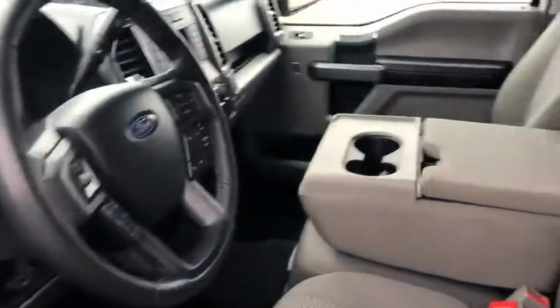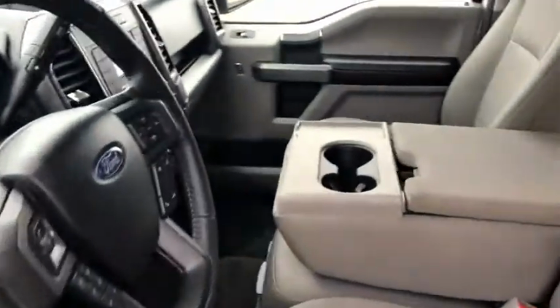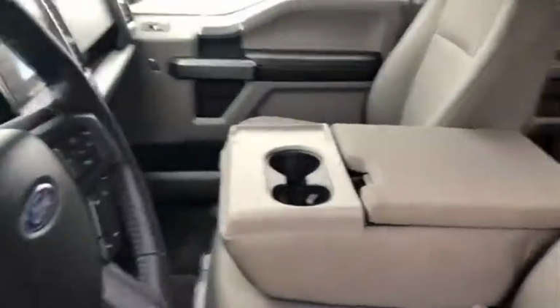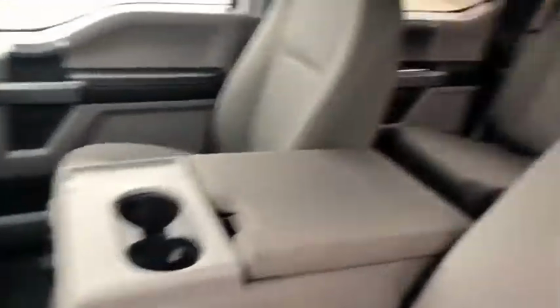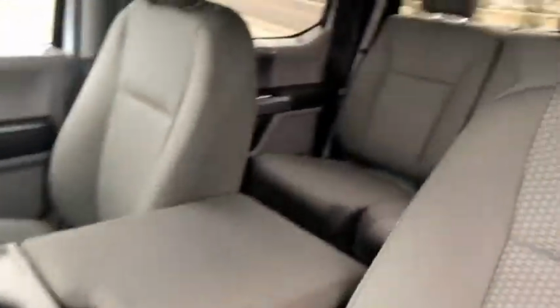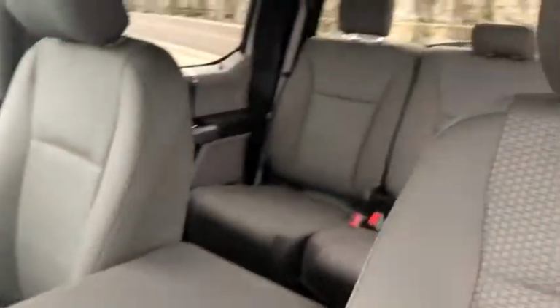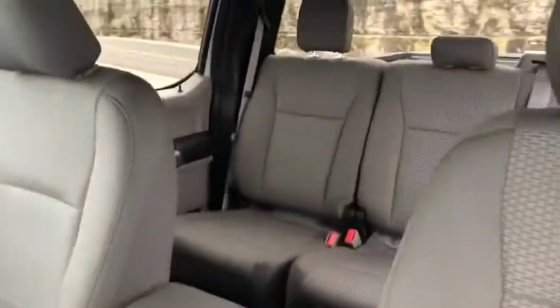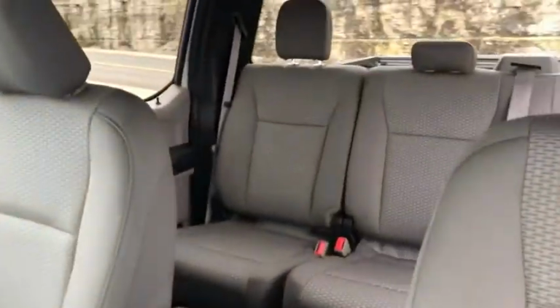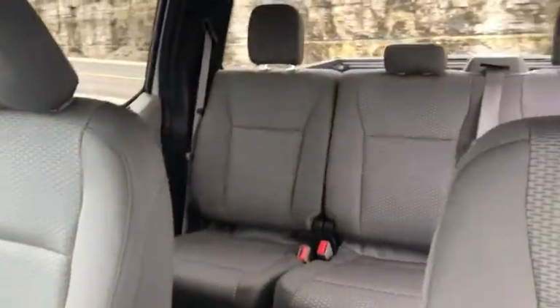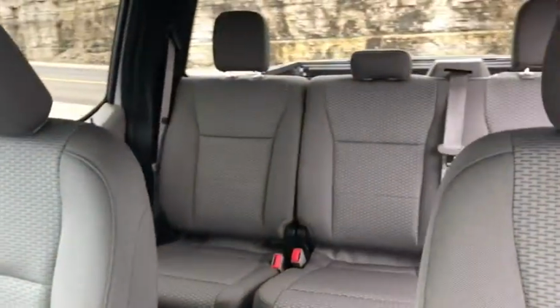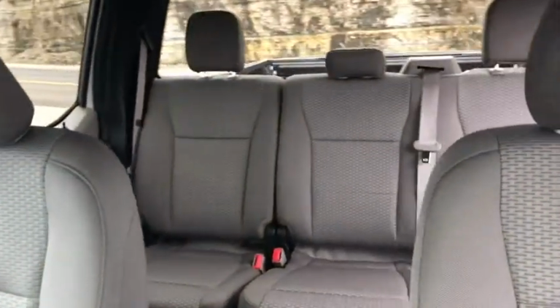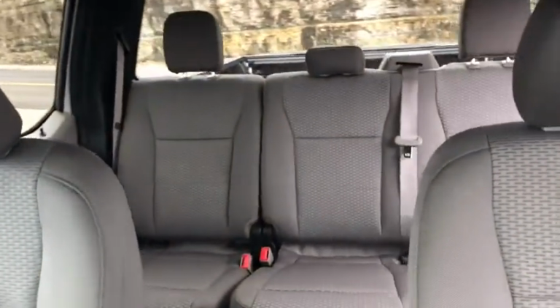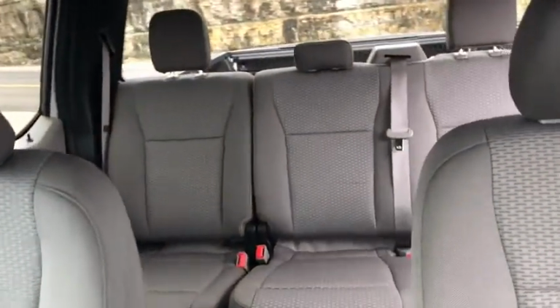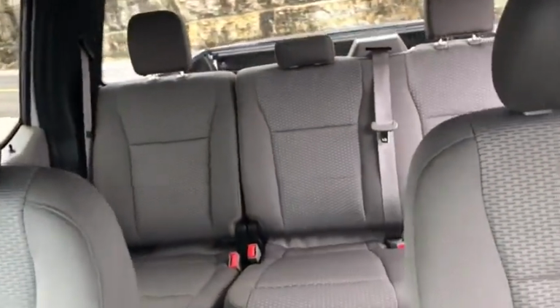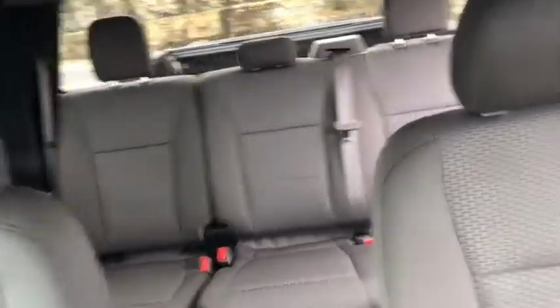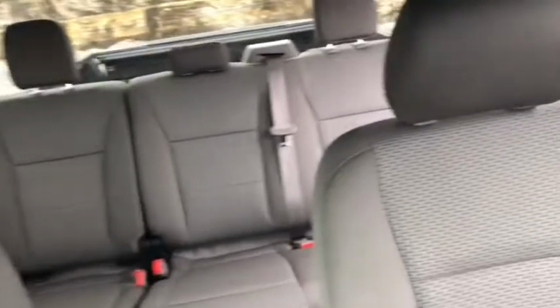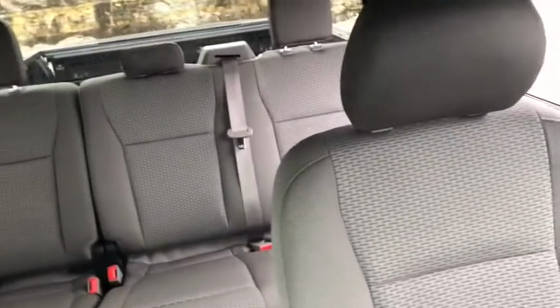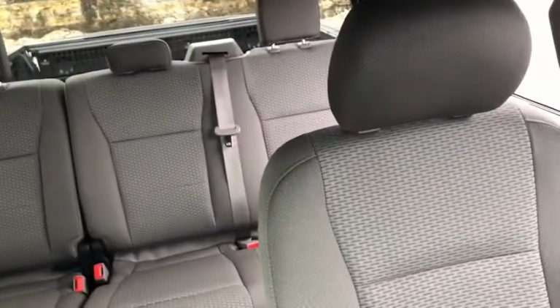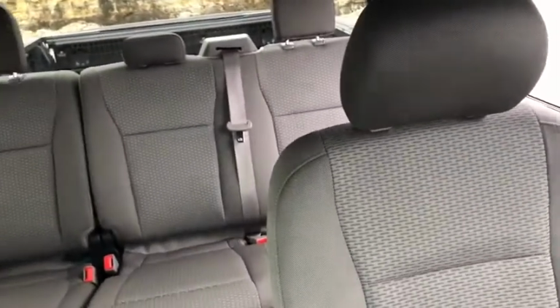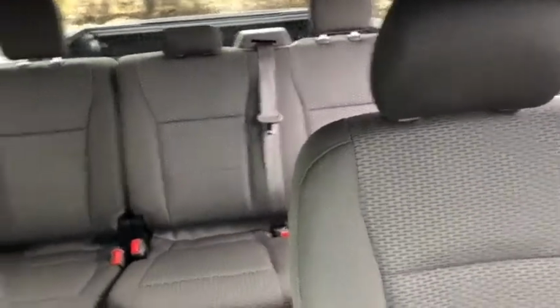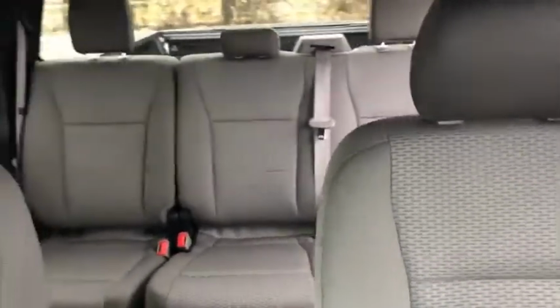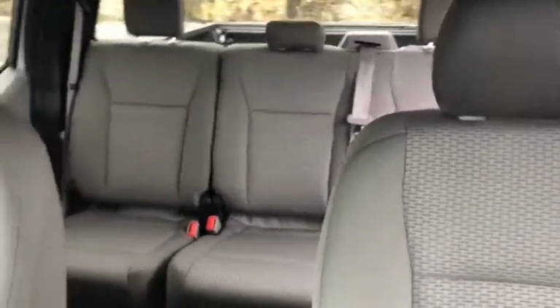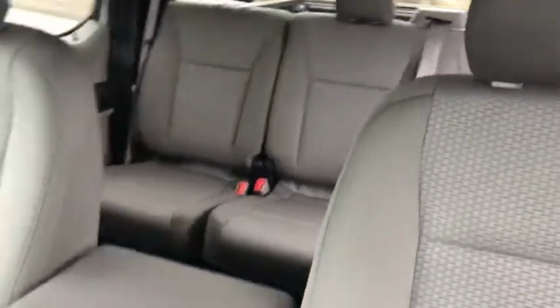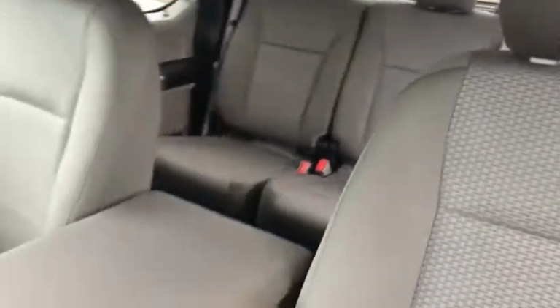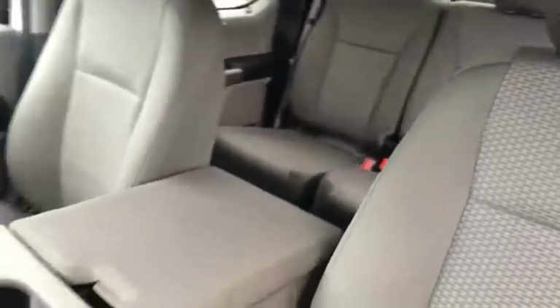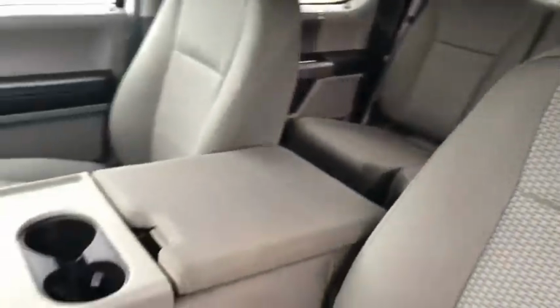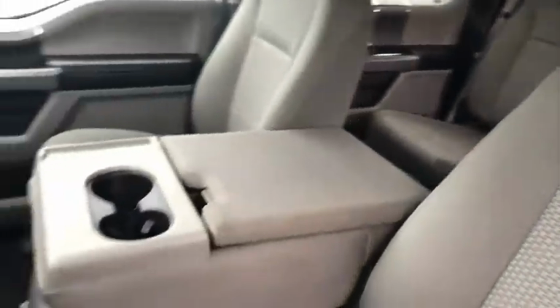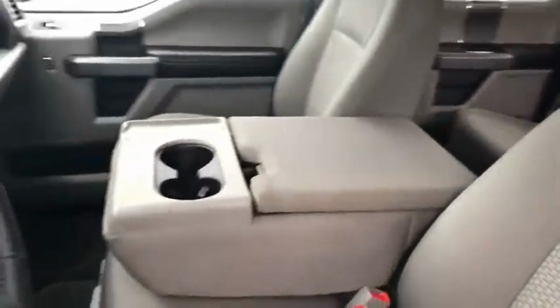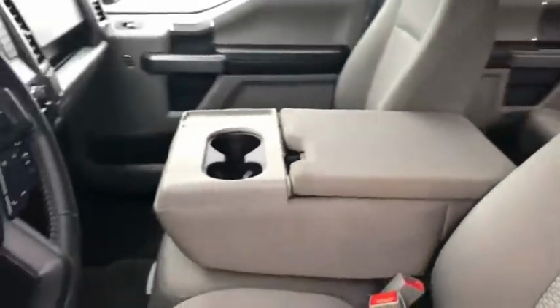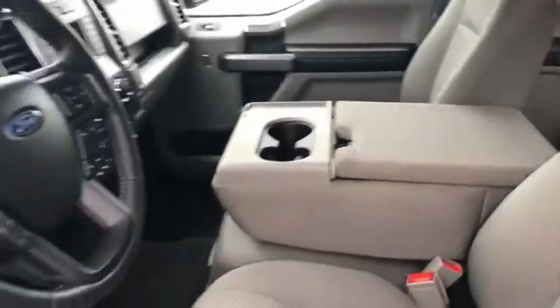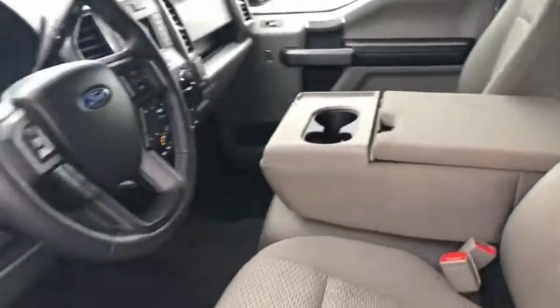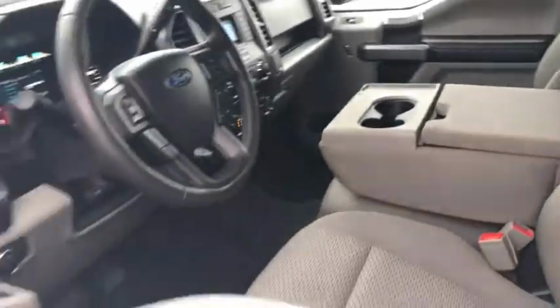Backup camera. Steering wheel audio controls. Keyless entry. Traction control. Stability control. Anti-lock braking system. Bluetooth.